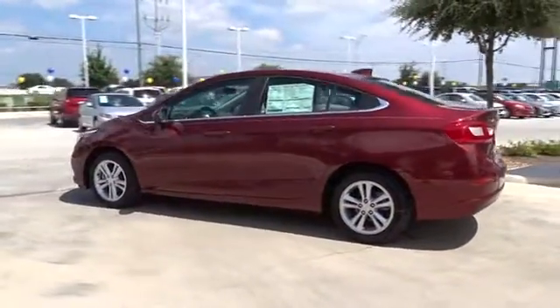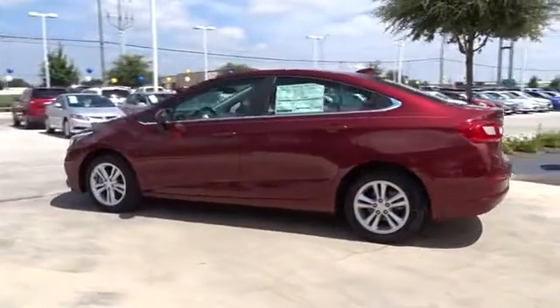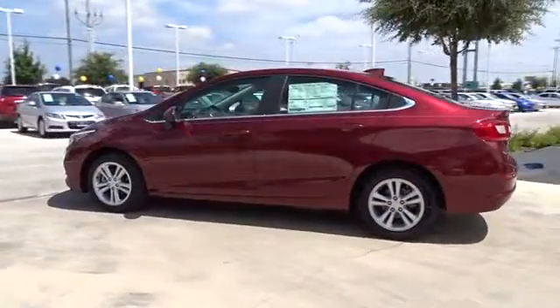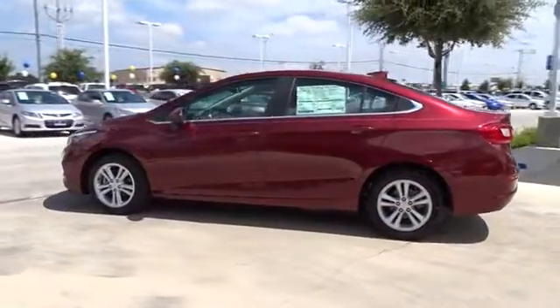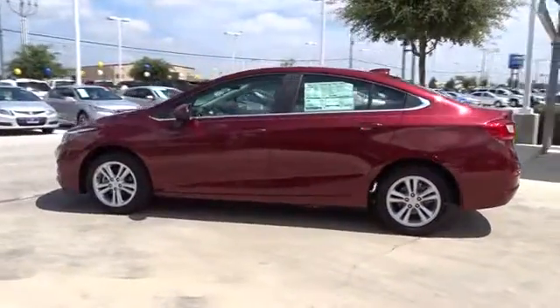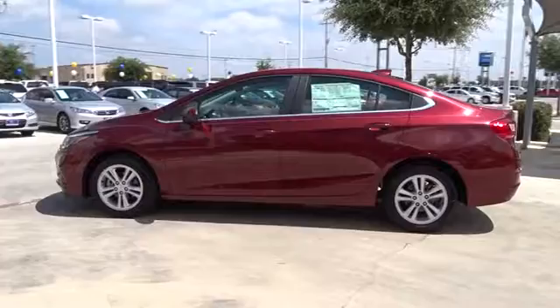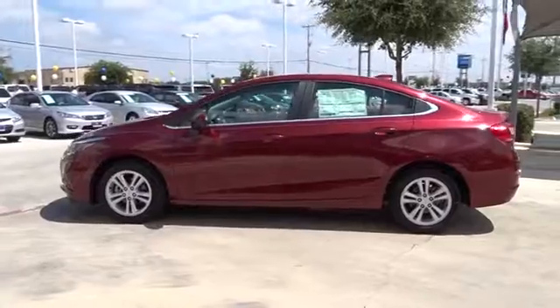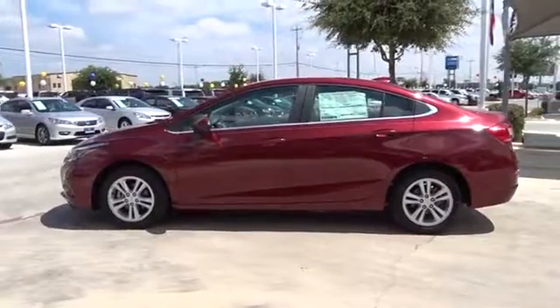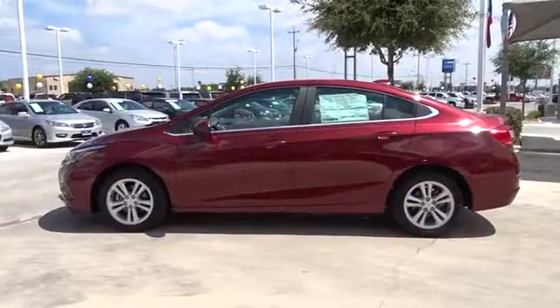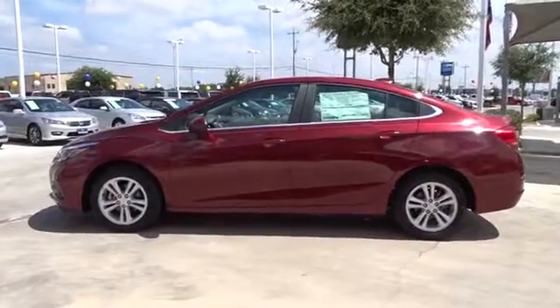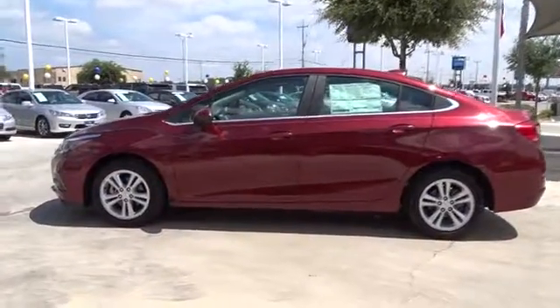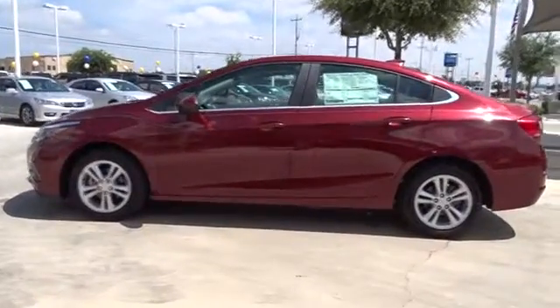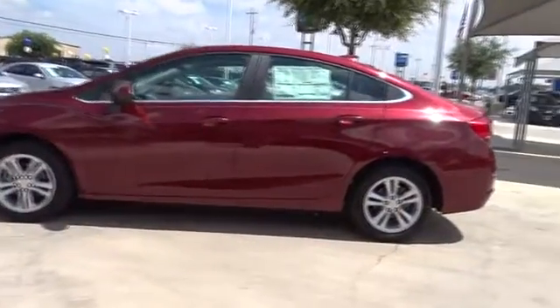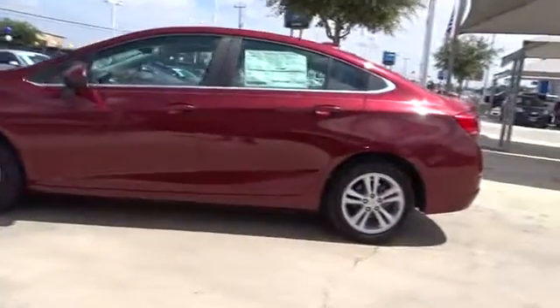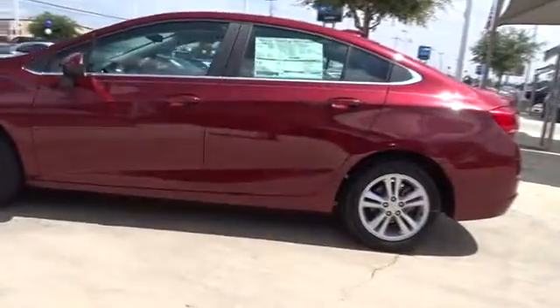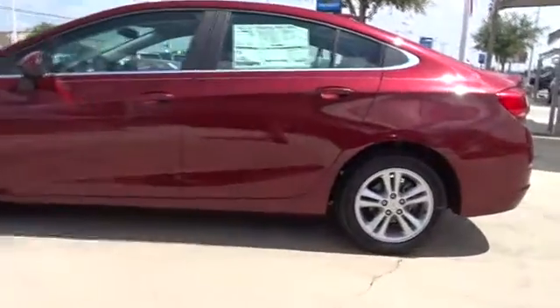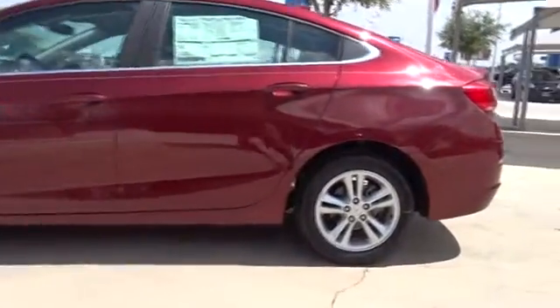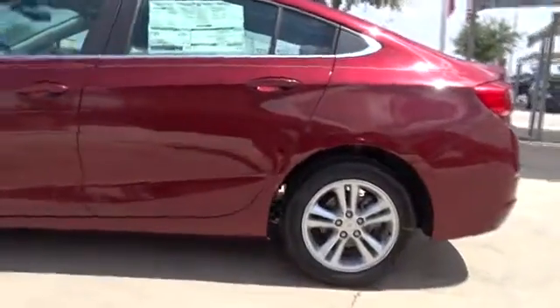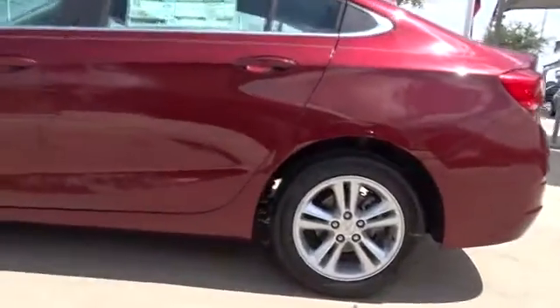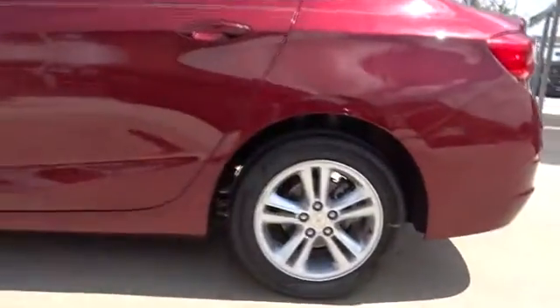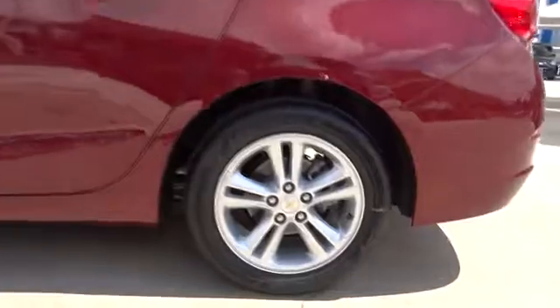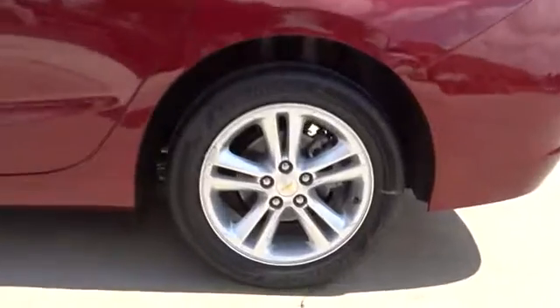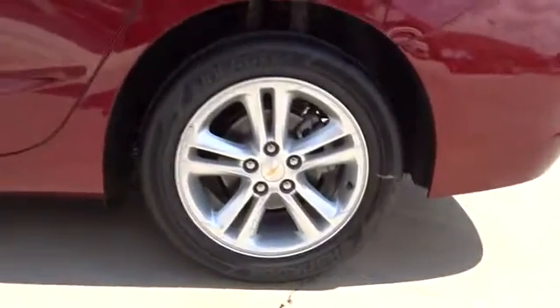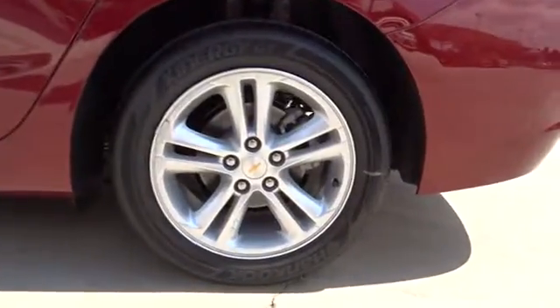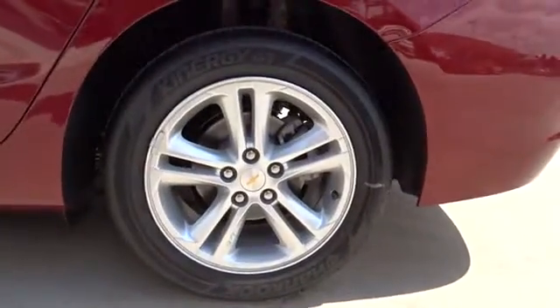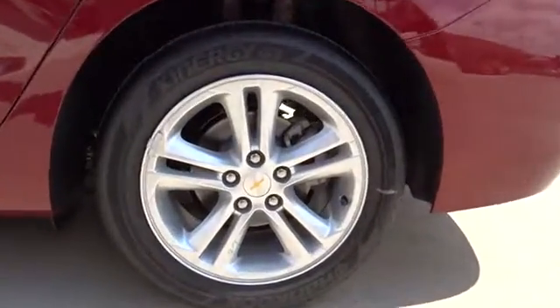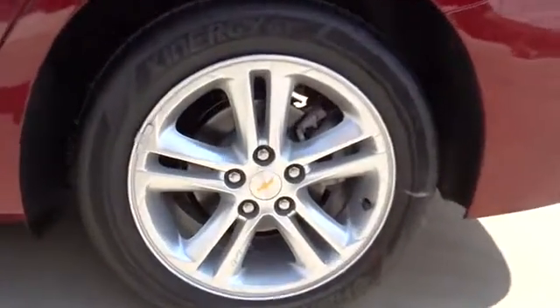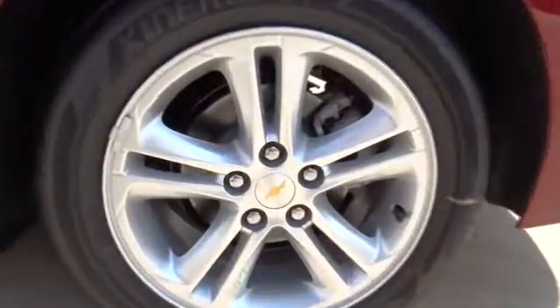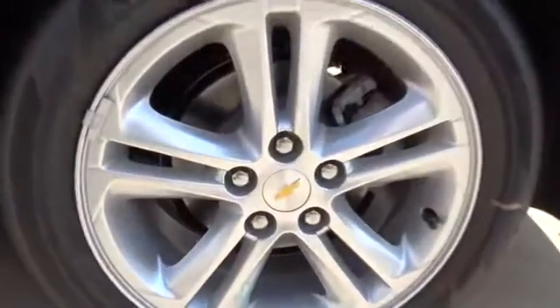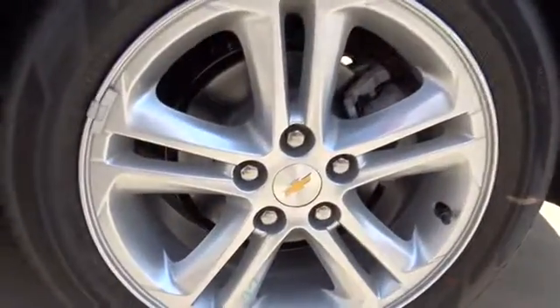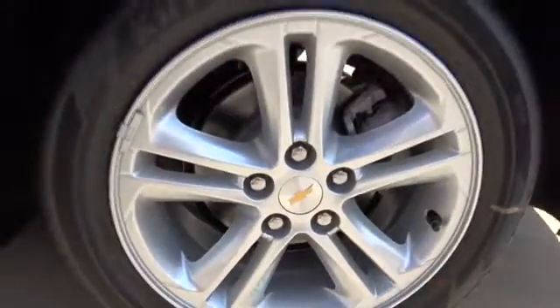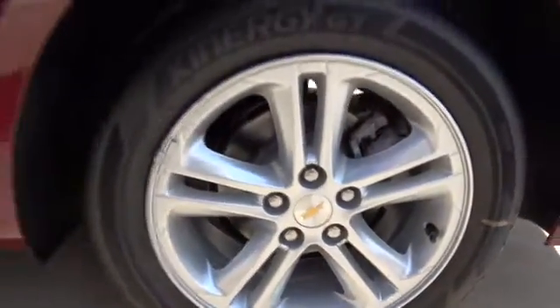Aluminum wheels, floor mats, four-wheel disc brakes, cruise control, AM-FM stereo radio, front-wheel drive, rear defrost, MP3 player, bucket seats, power windows.